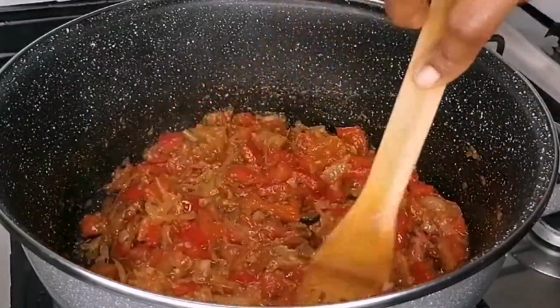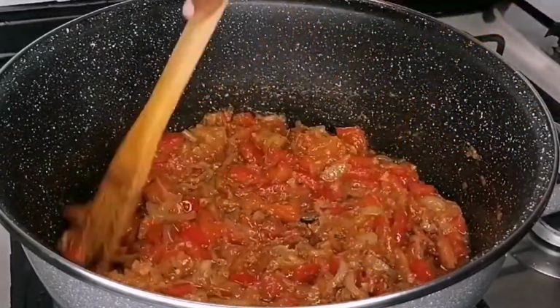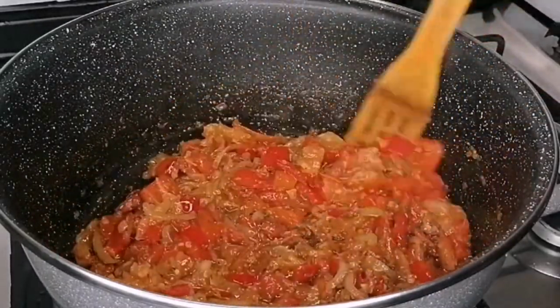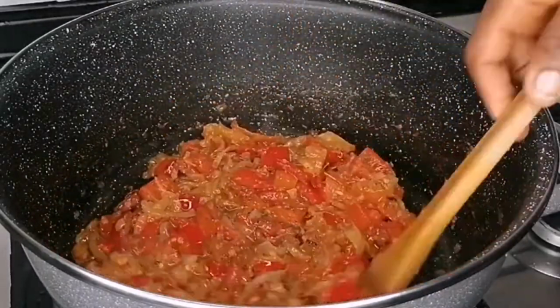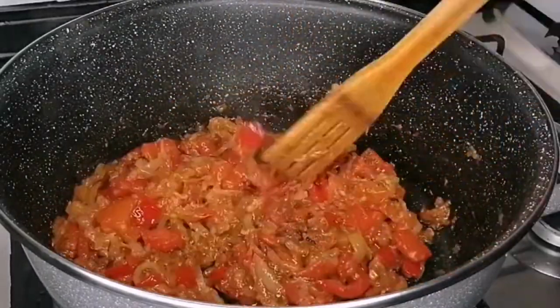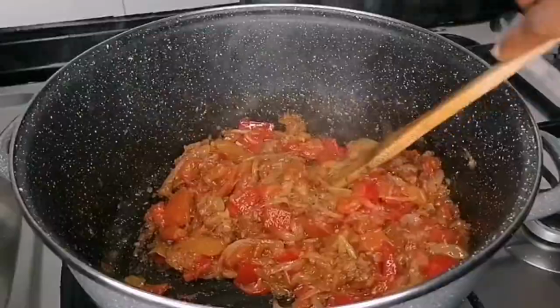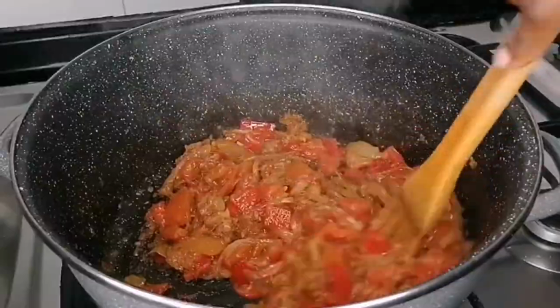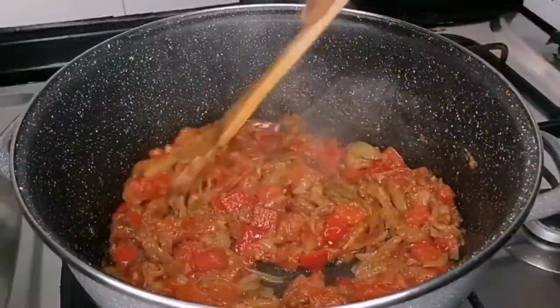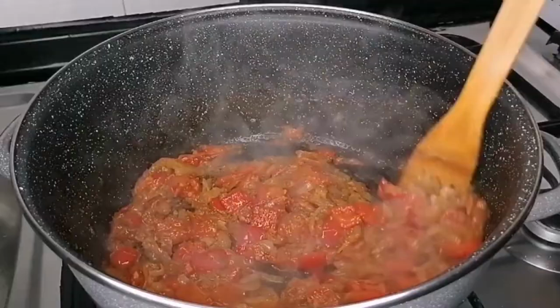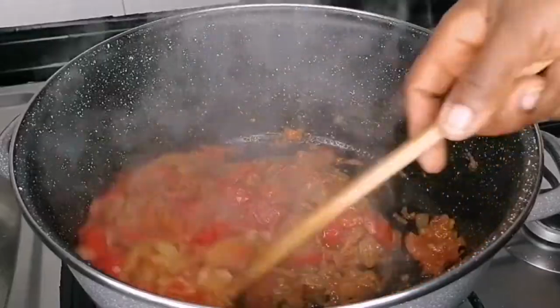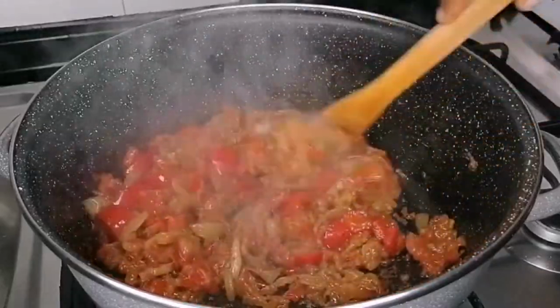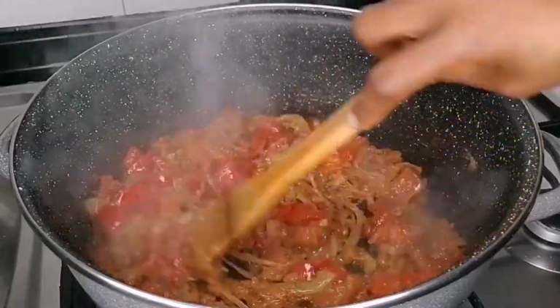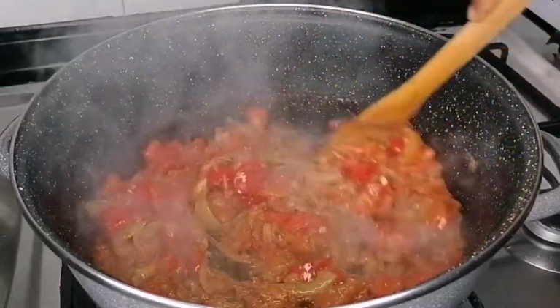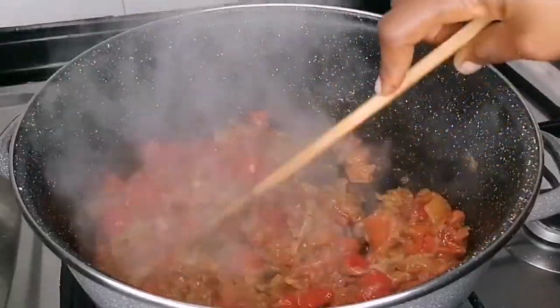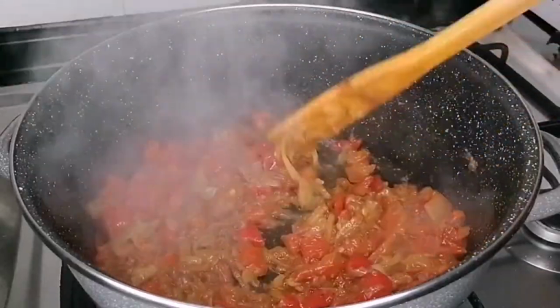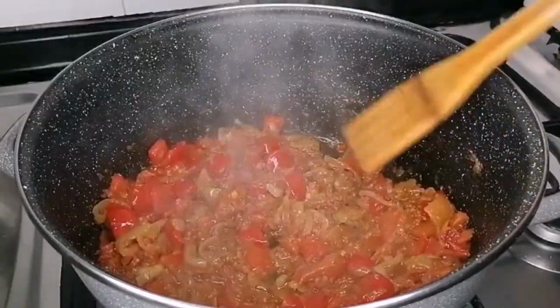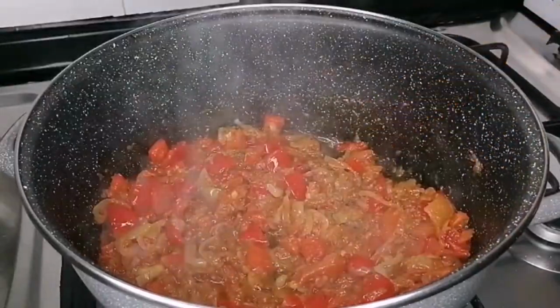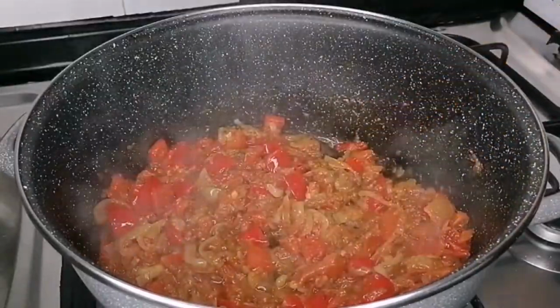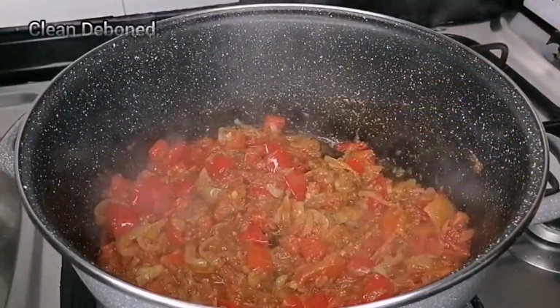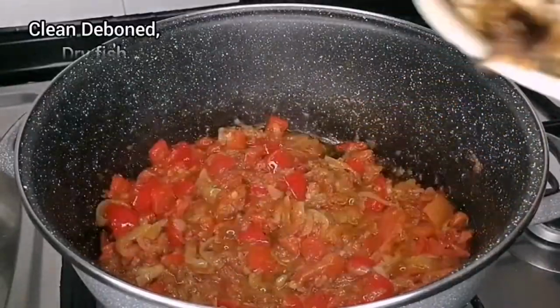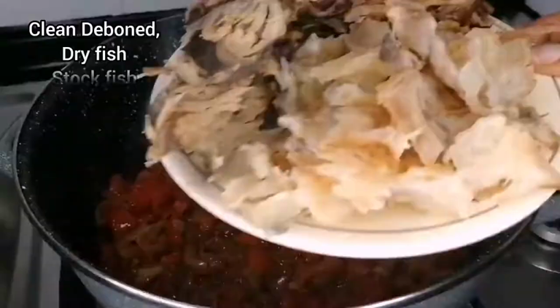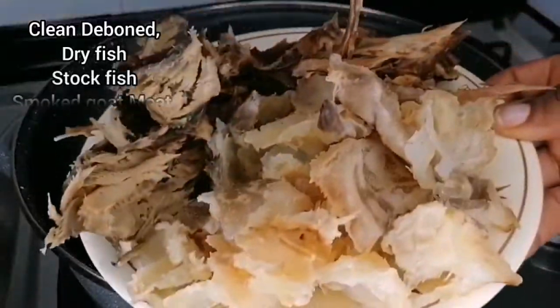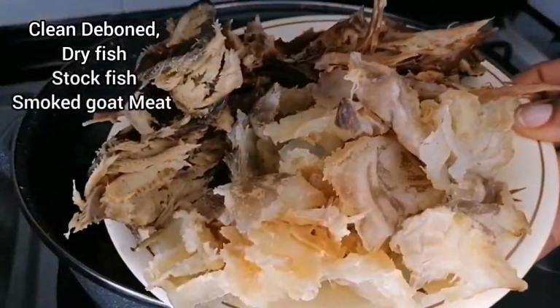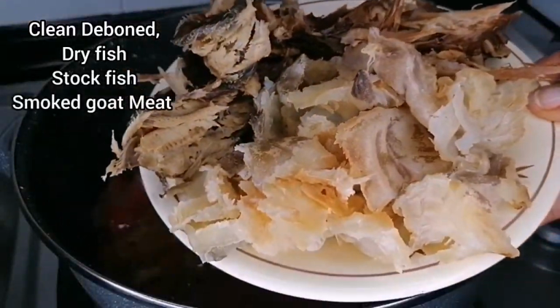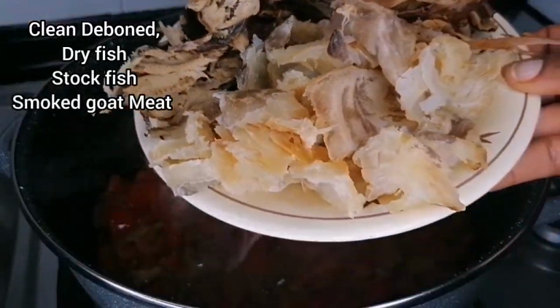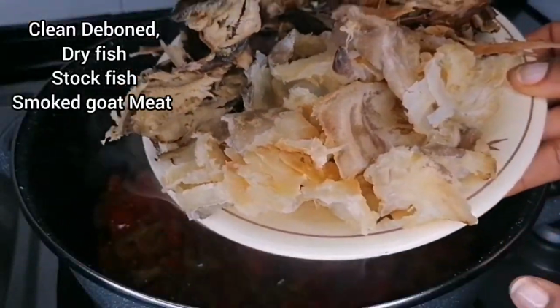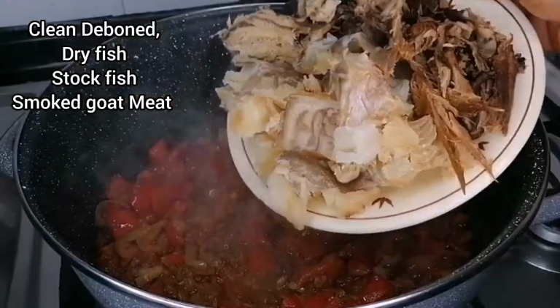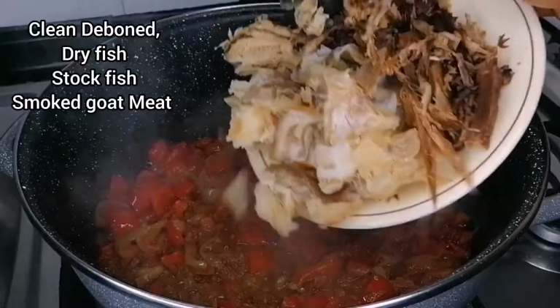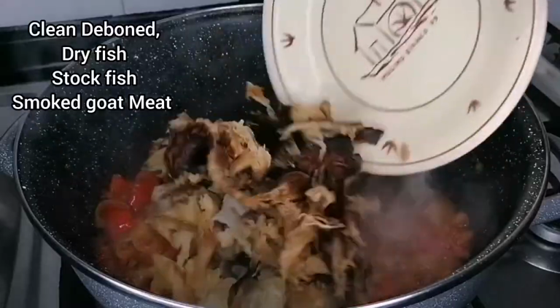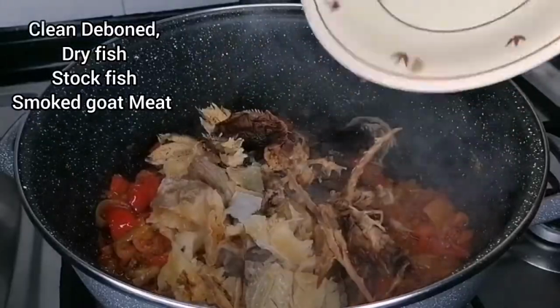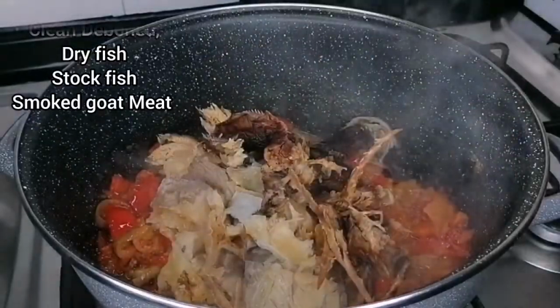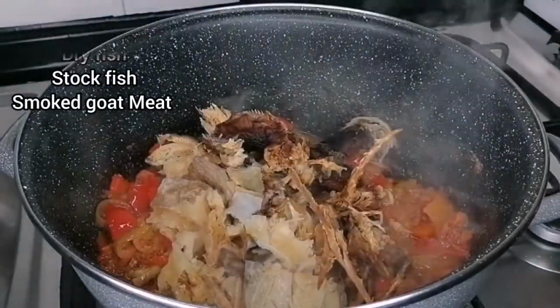Guys, crayfish is the main ingredient for this recipe. You can use crayfish without using meat or fish — you will be perfectly fine.